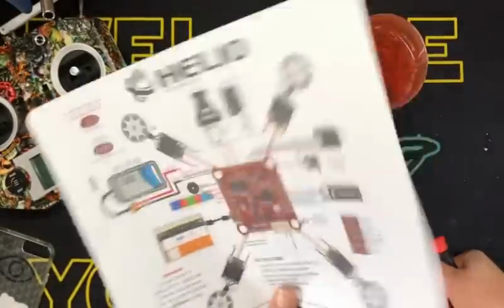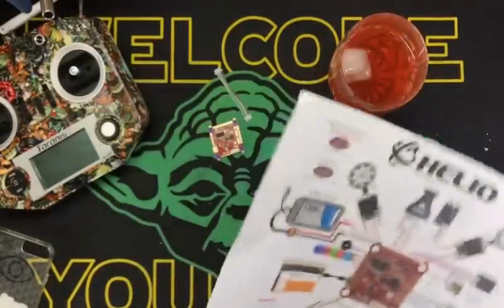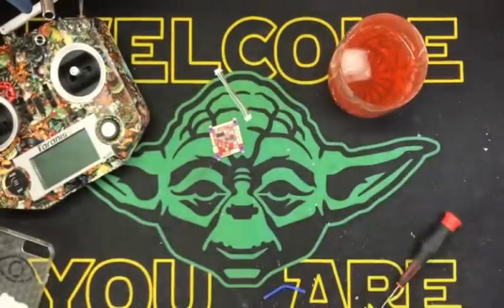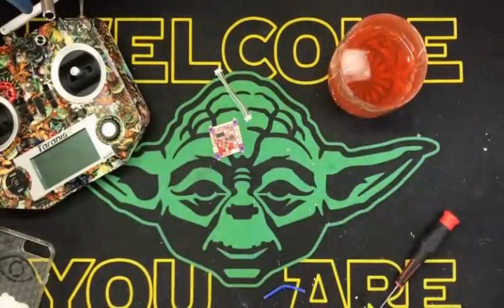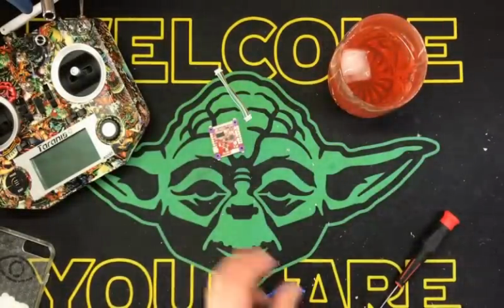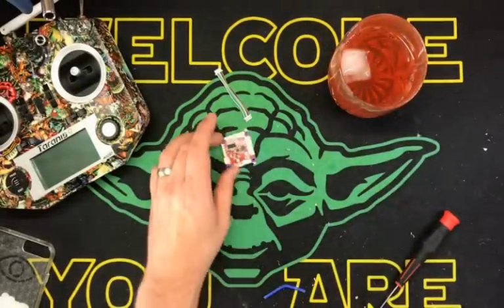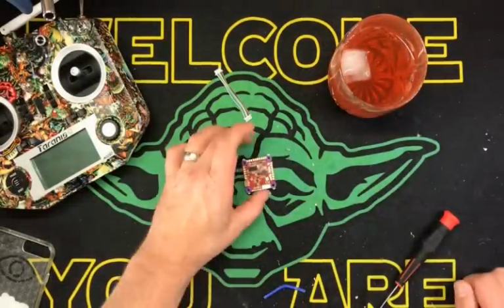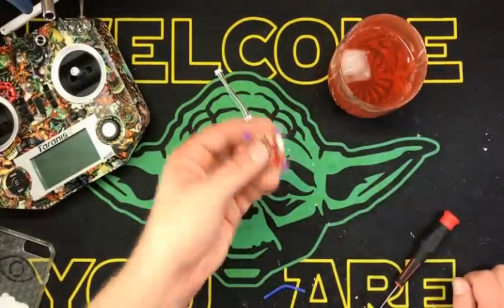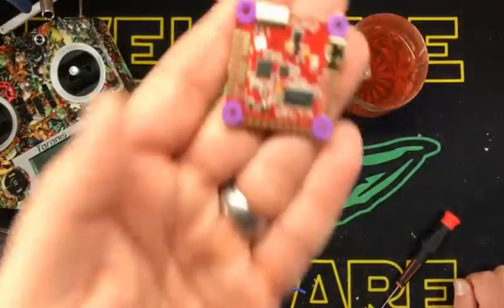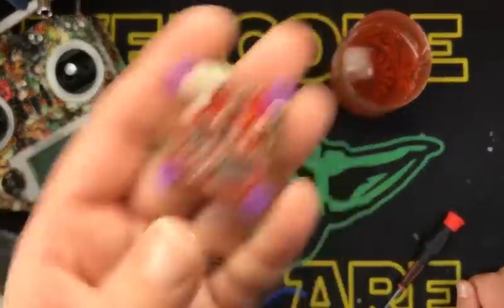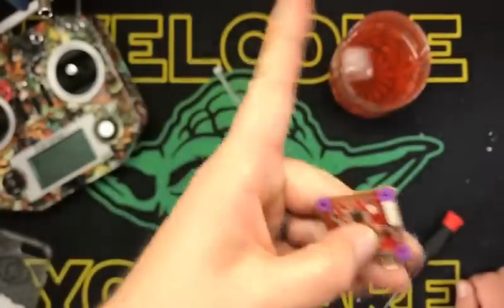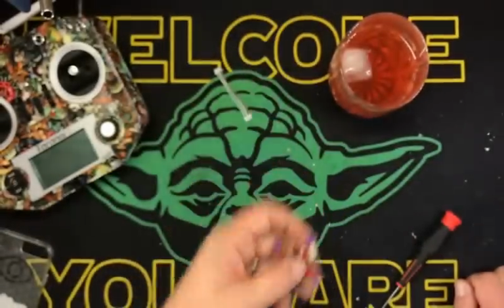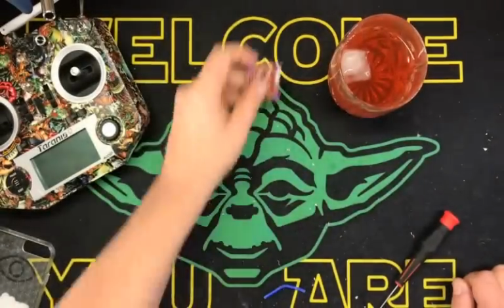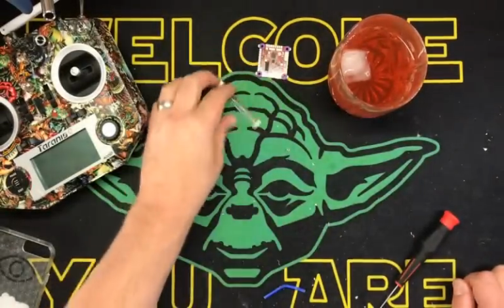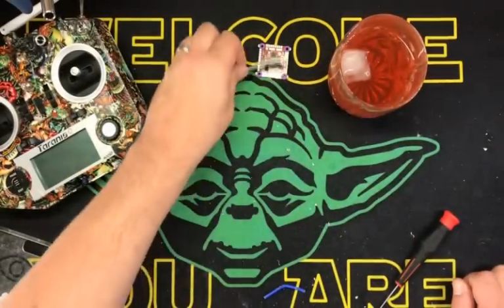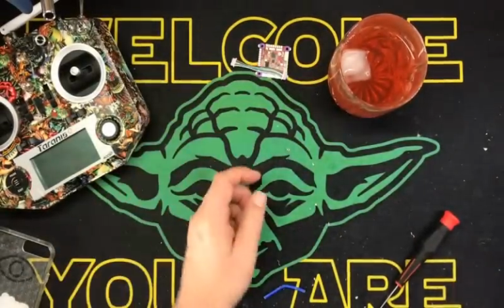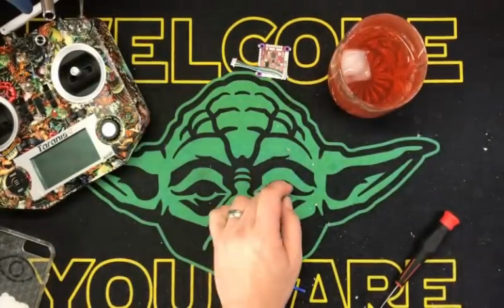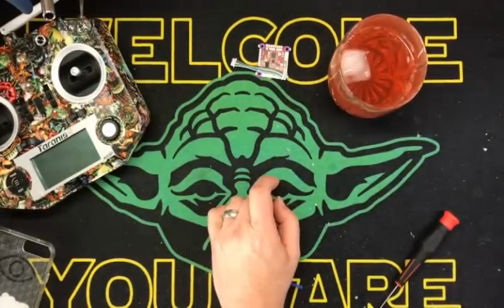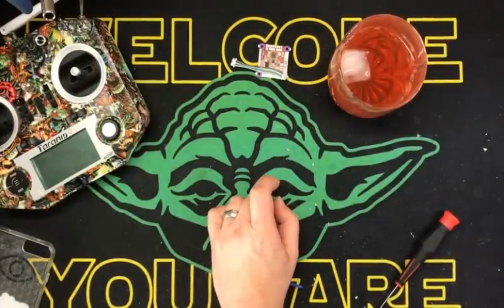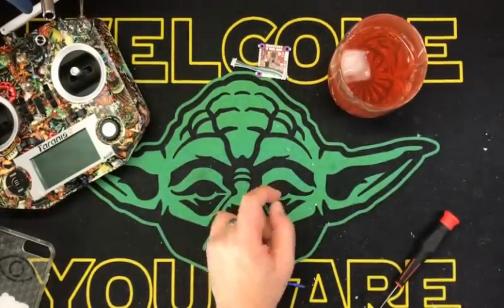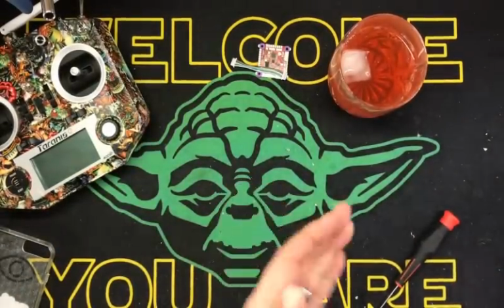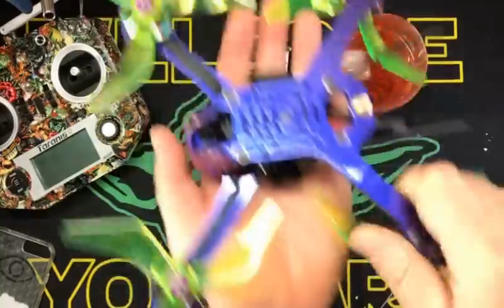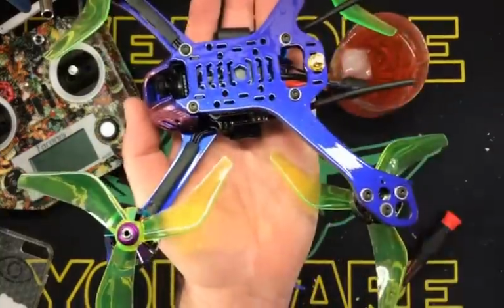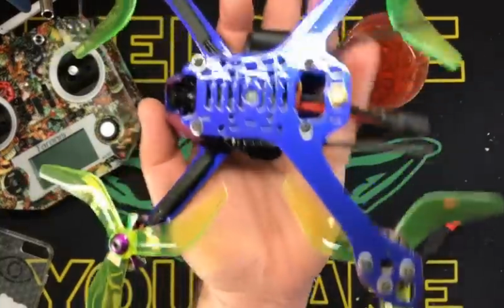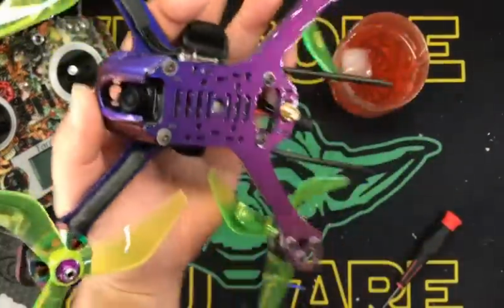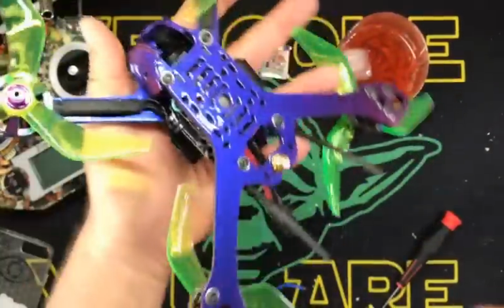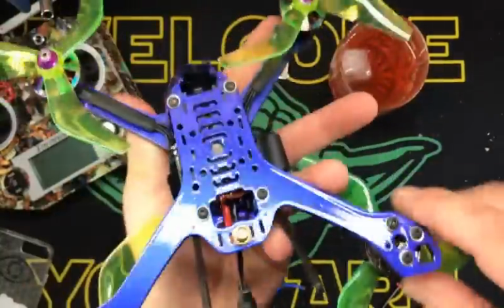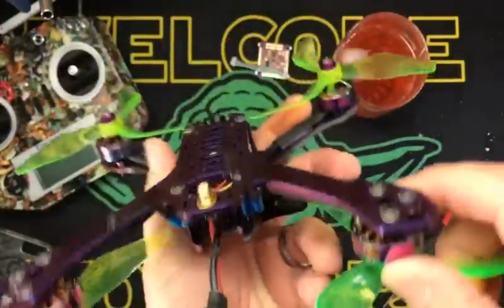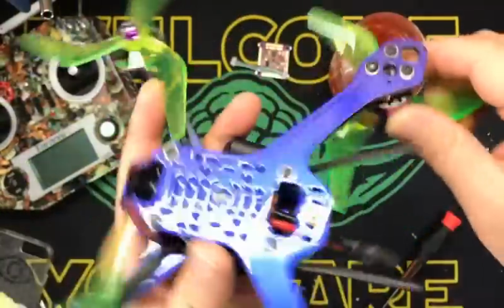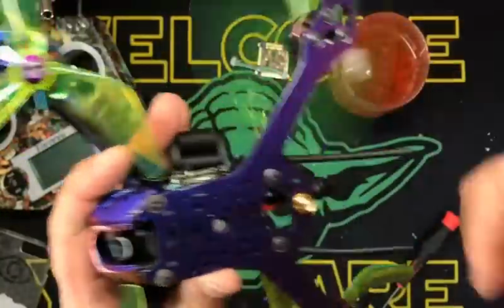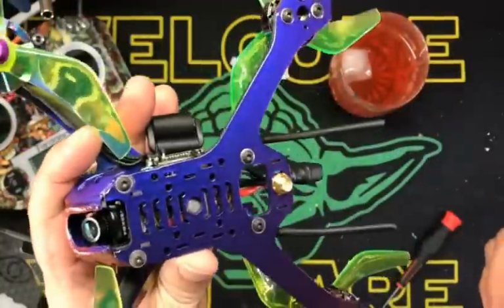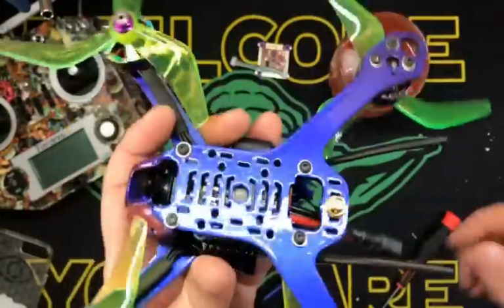I'm pumped. I cannot wait to try this FC out. I think it's going to be just stellar. Here's the bird I'm going to put it in — one of my favorite headhunters. This is my color-changing Mocha Simplex Pro.